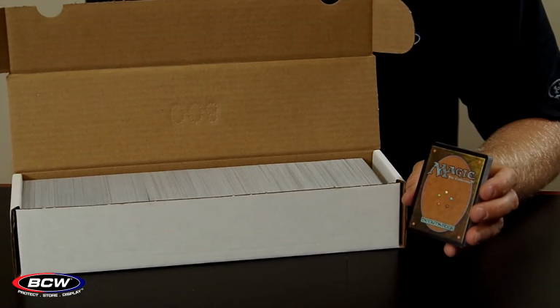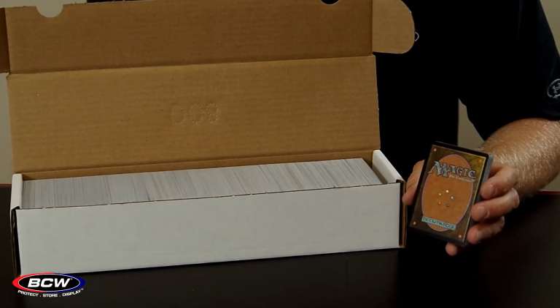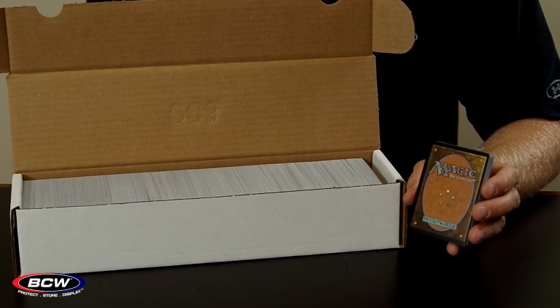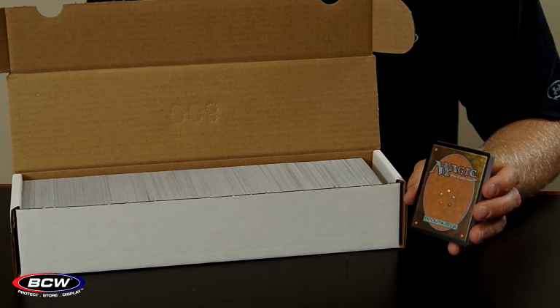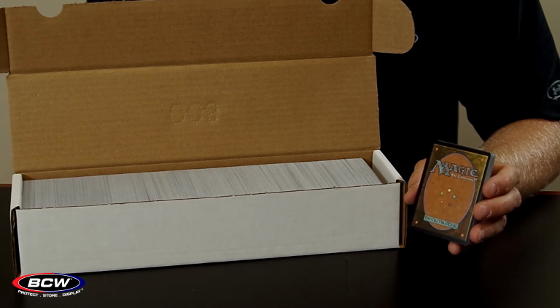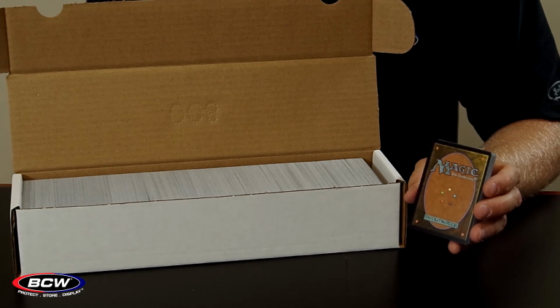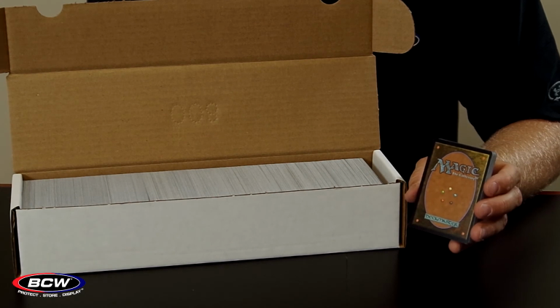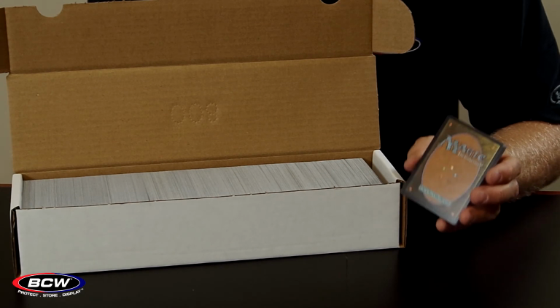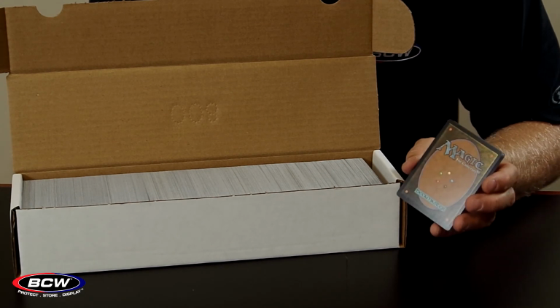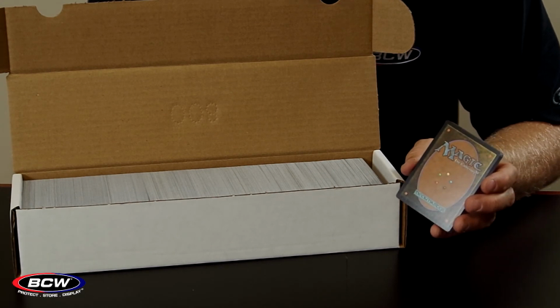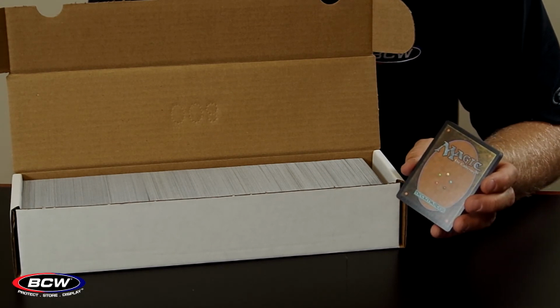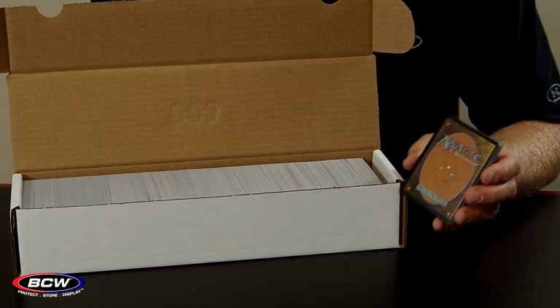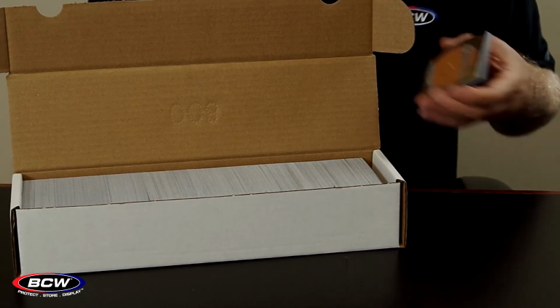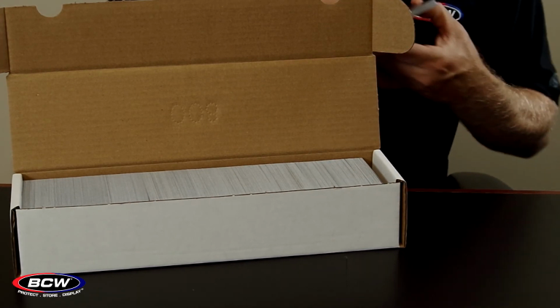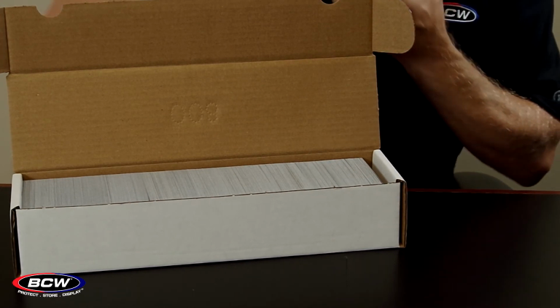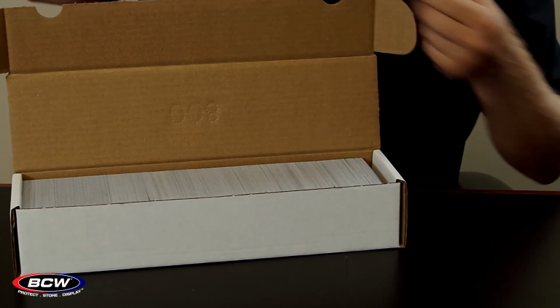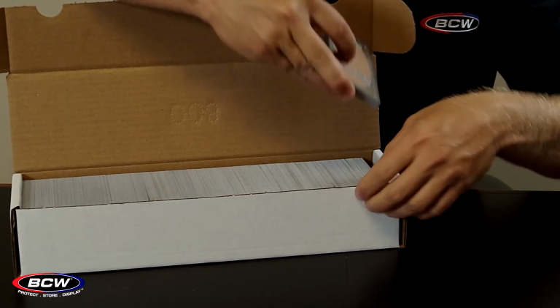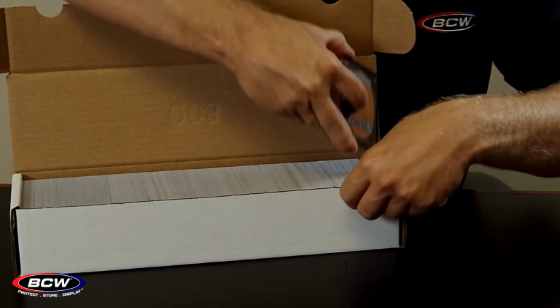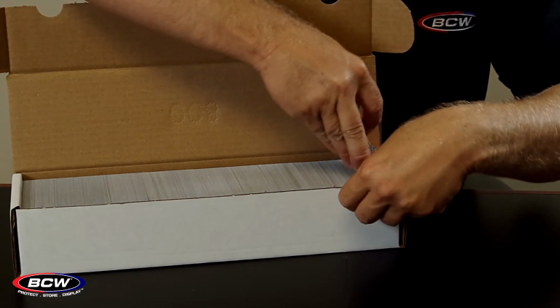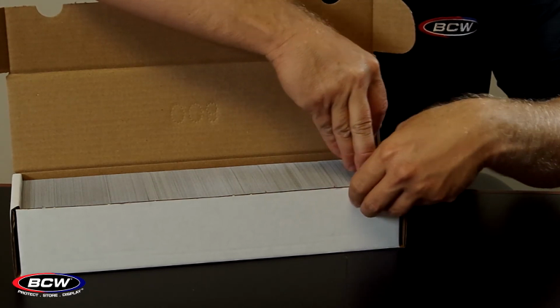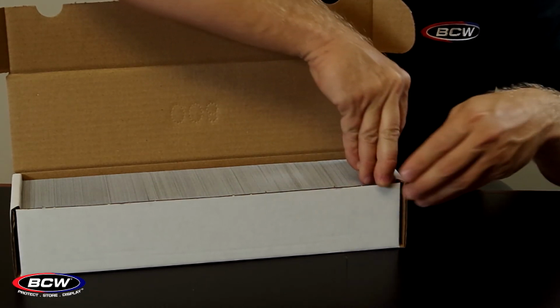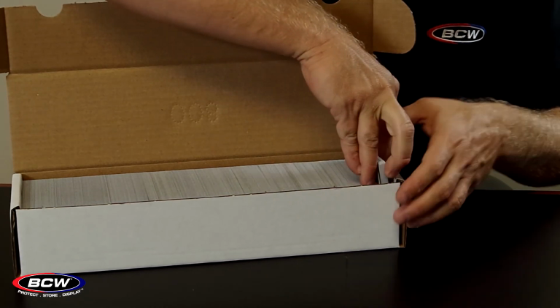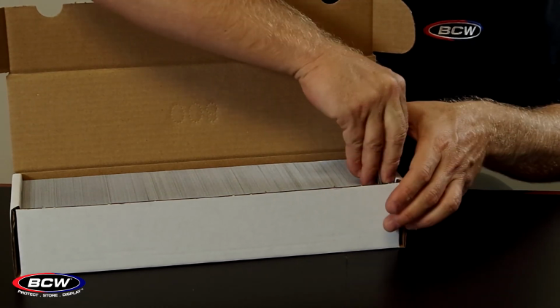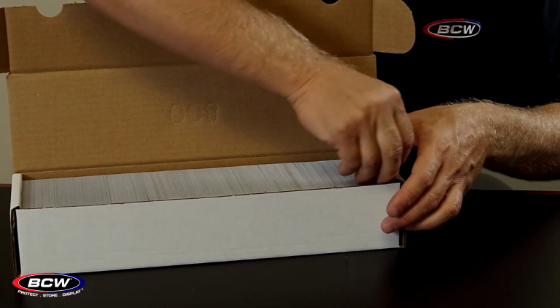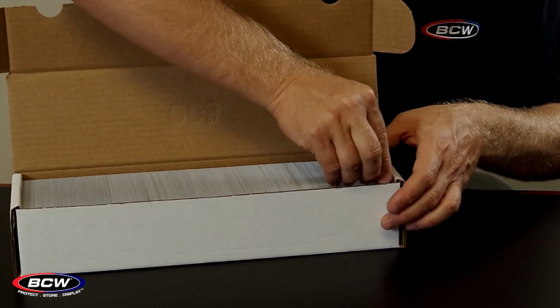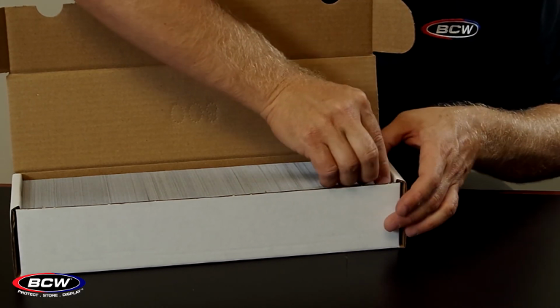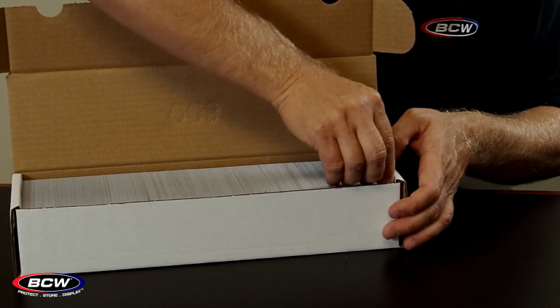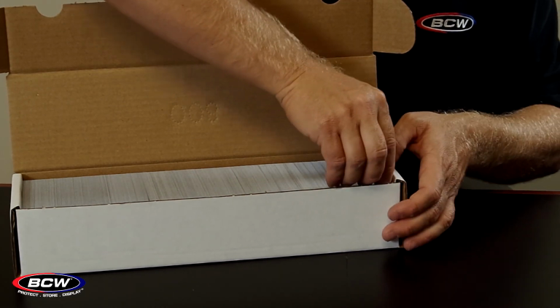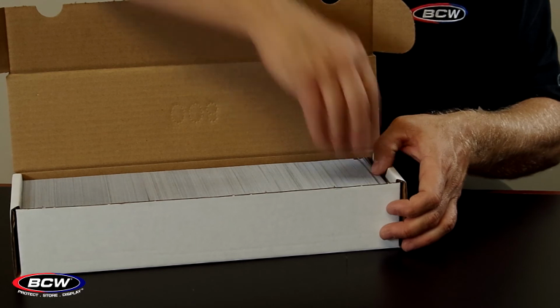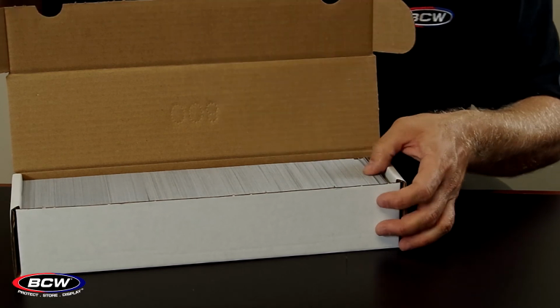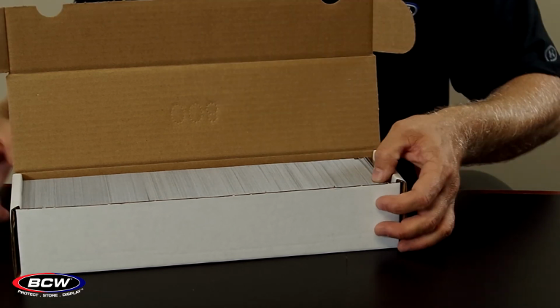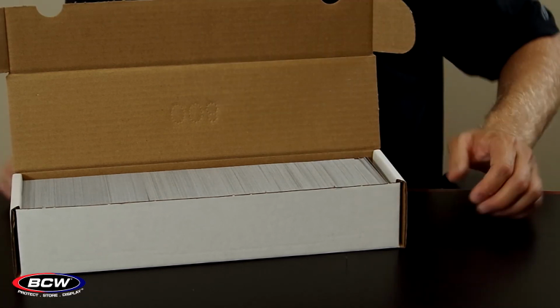If you place thinner cards in the 800-count box, such as these Magic the Gathering cards, you're going to fit many more cards inside the box than those sports cards. In this case, we fit 1,140 cards inside the box.